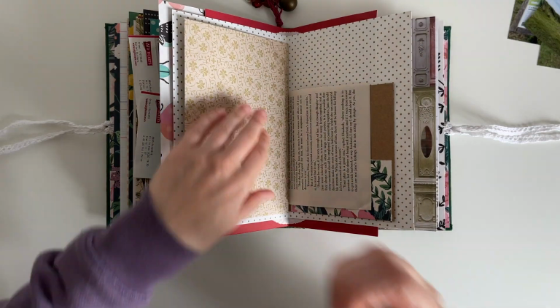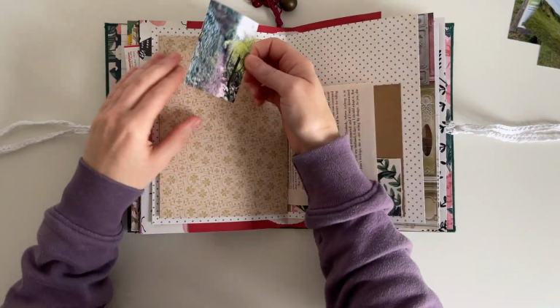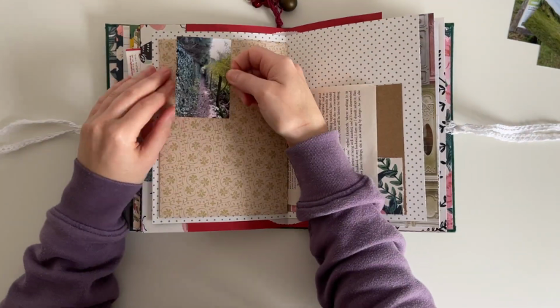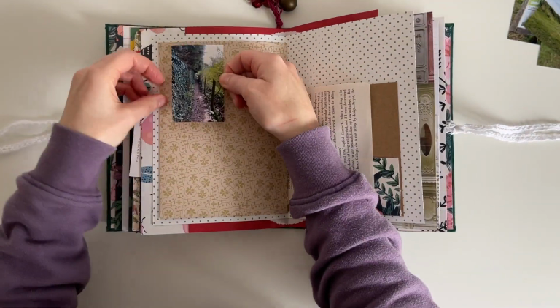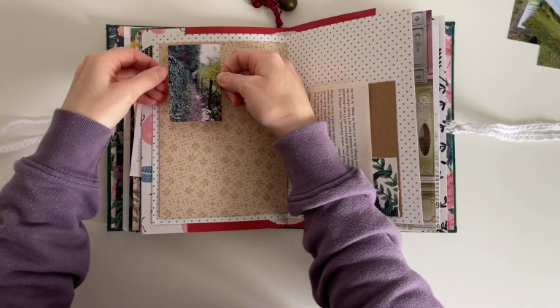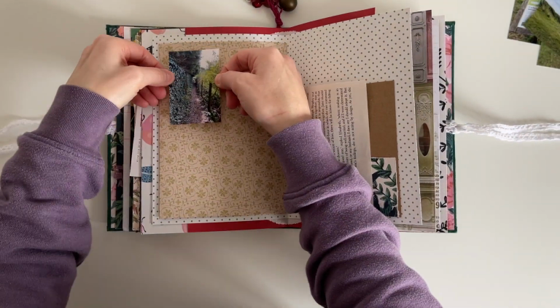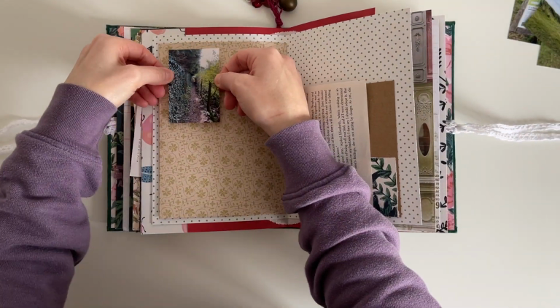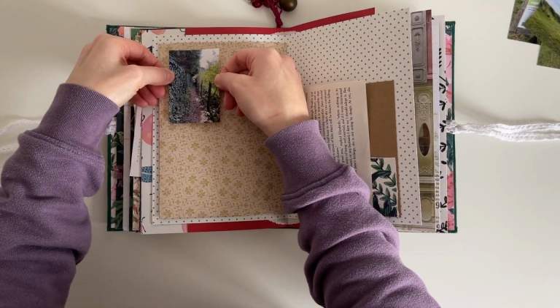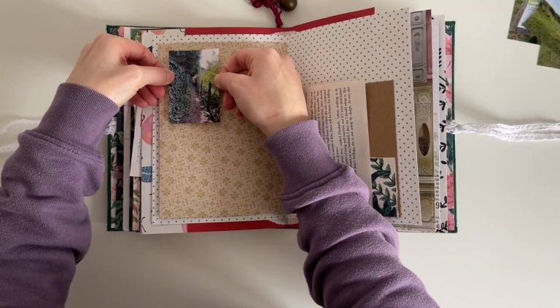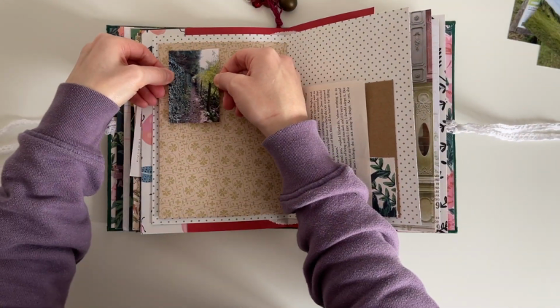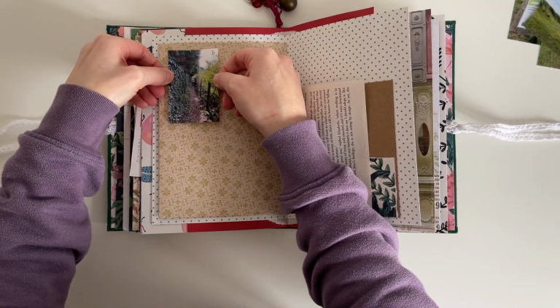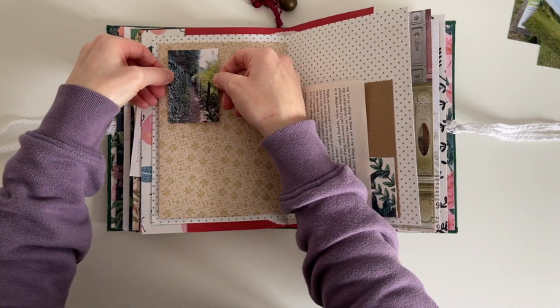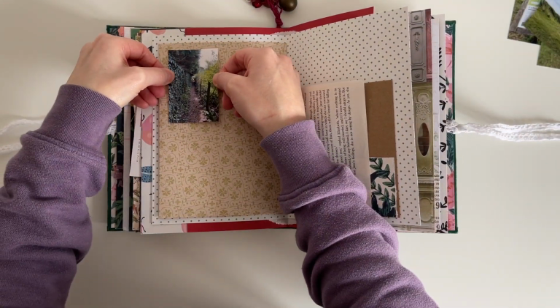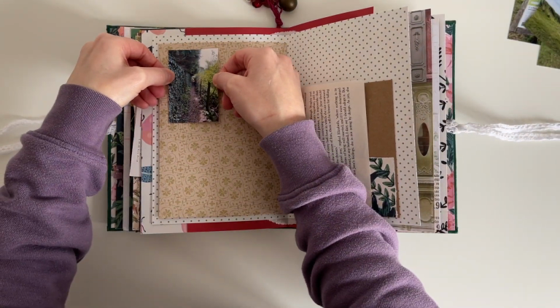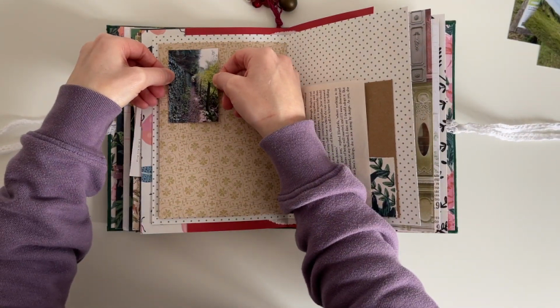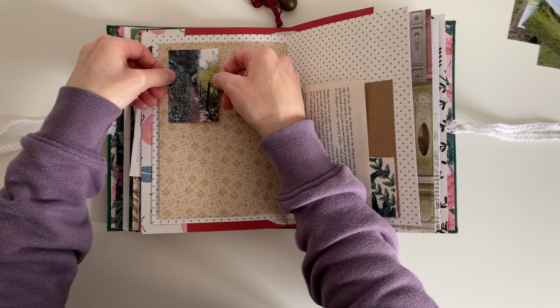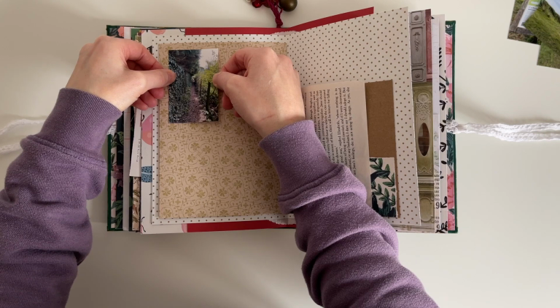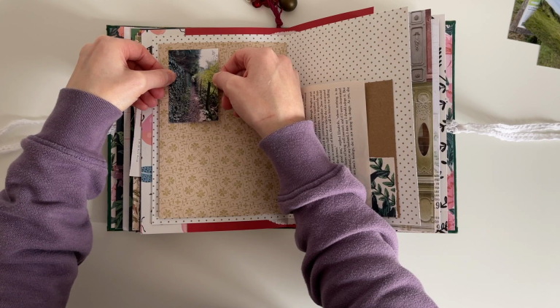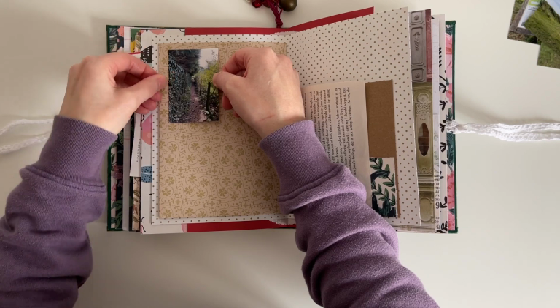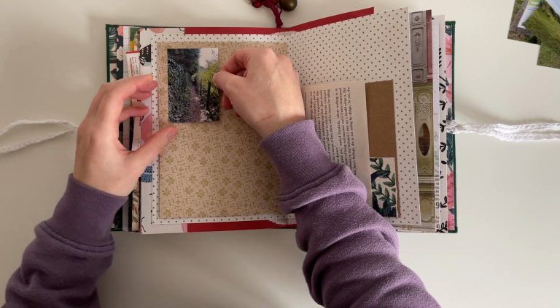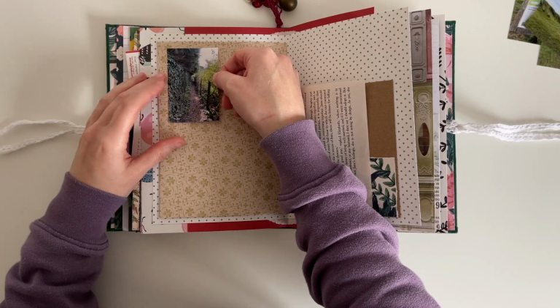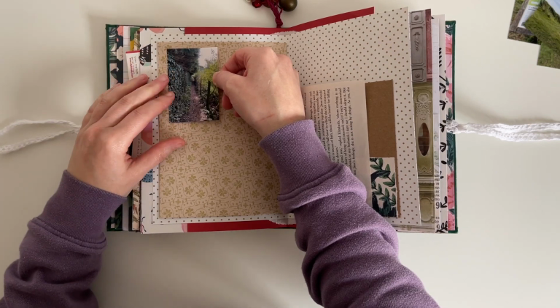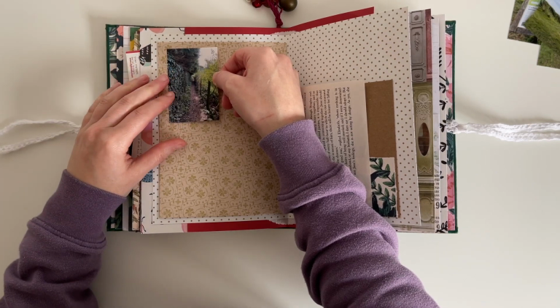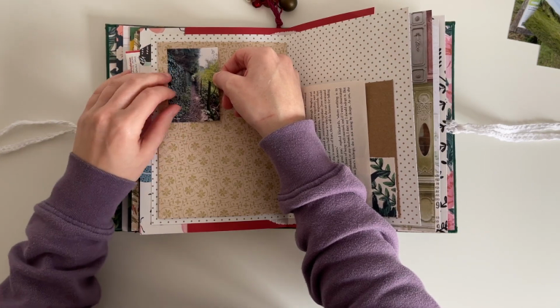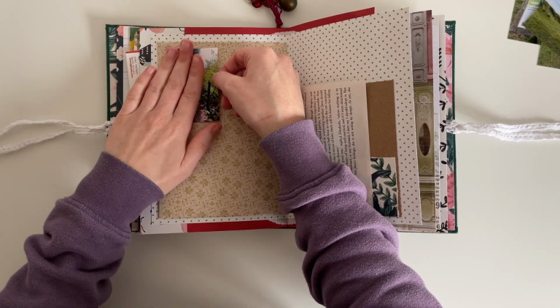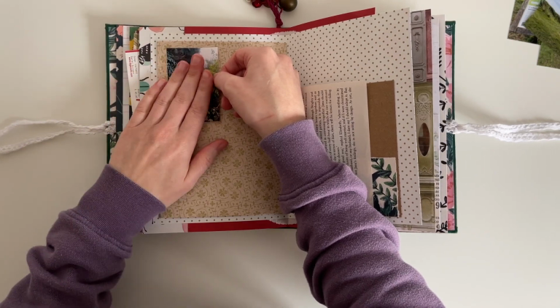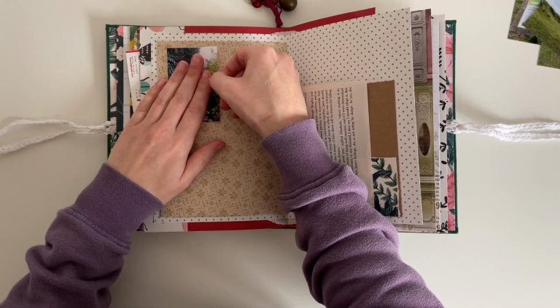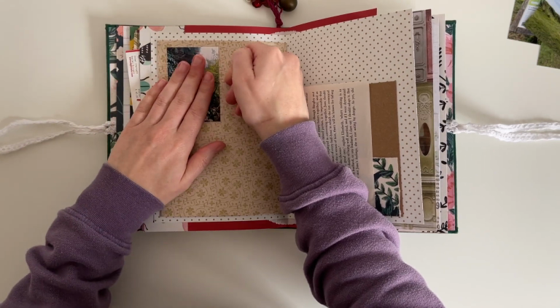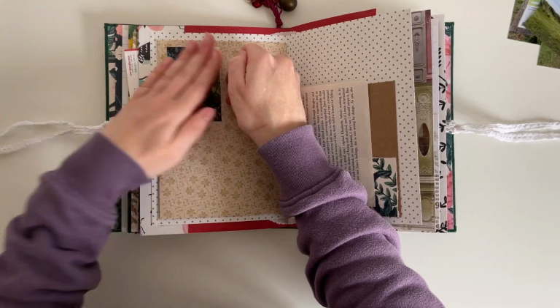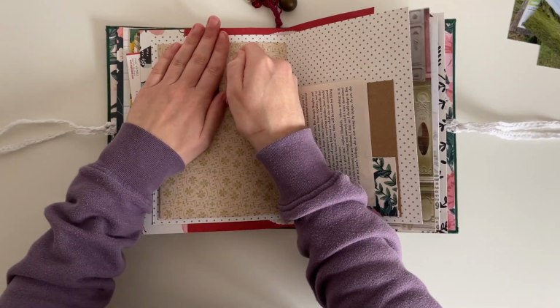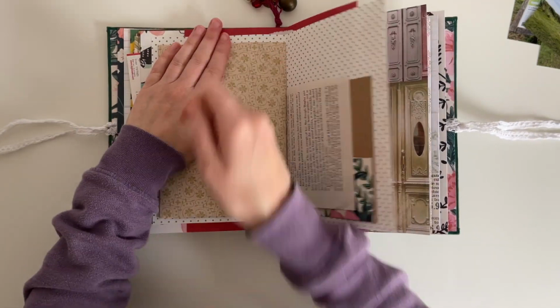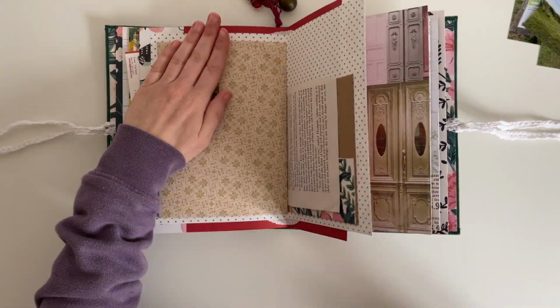I'm going ahead and sticking four of the photos straight down onto the back of this envelope — I've just used double-sided tape to do that.